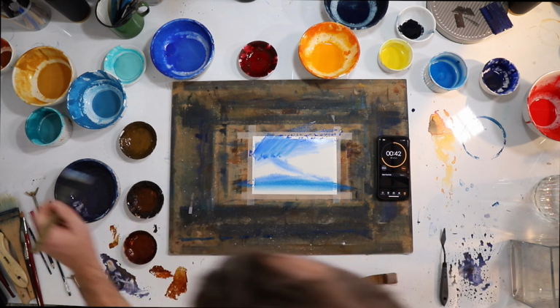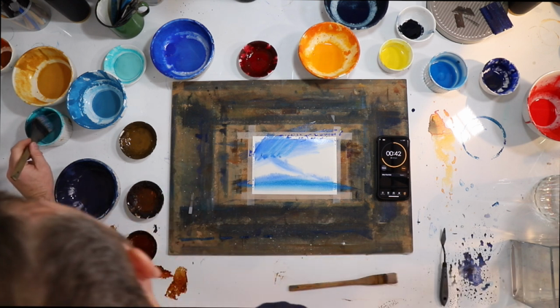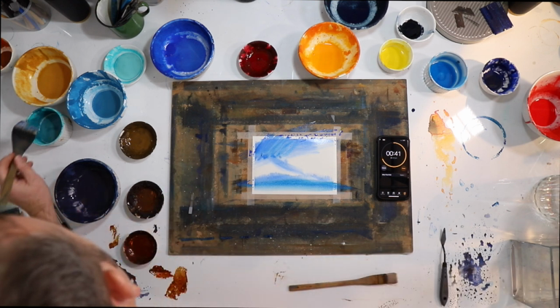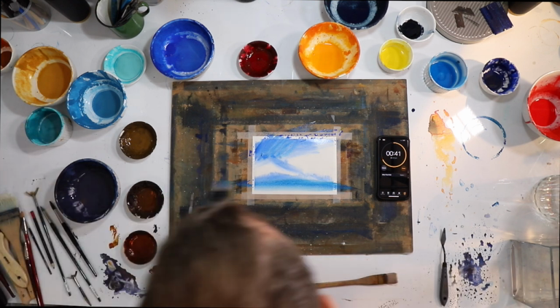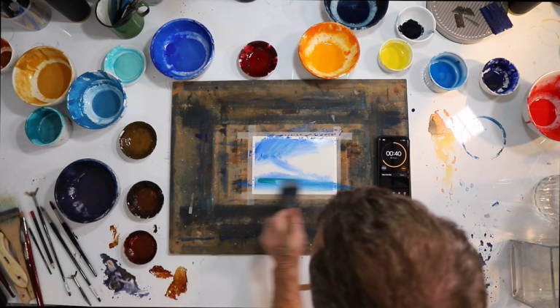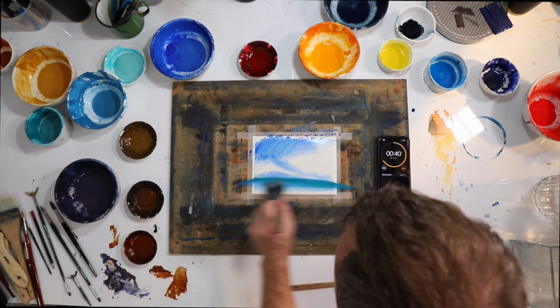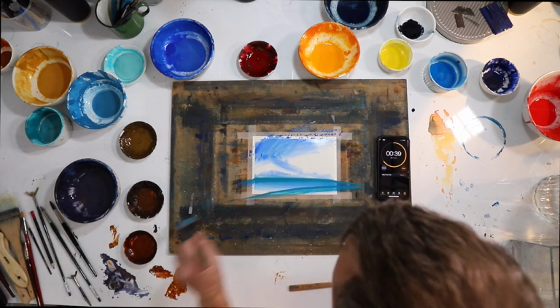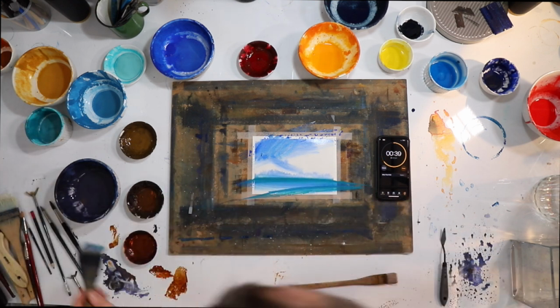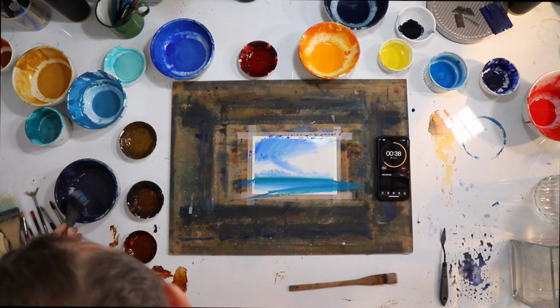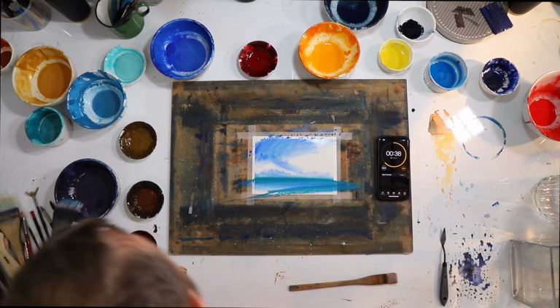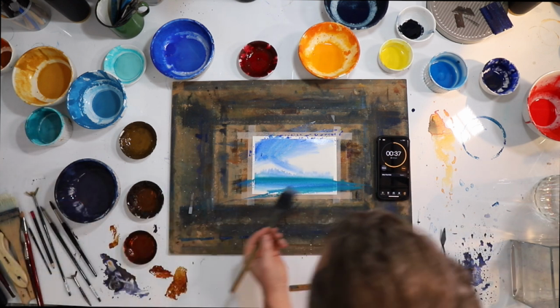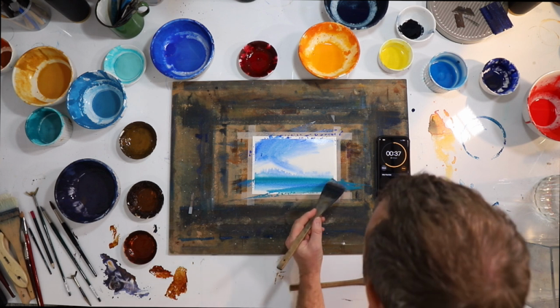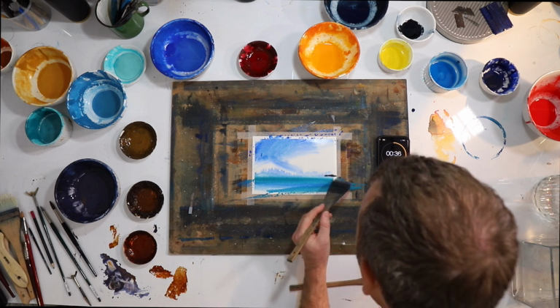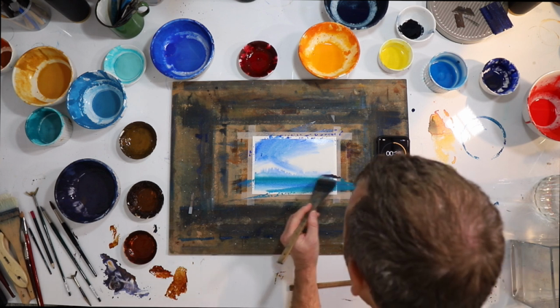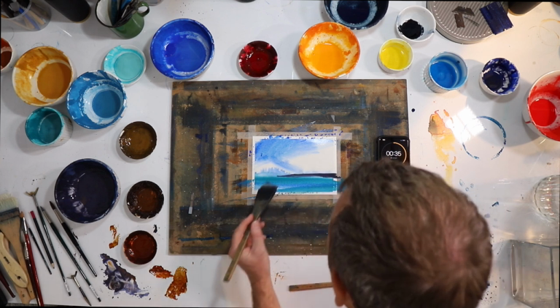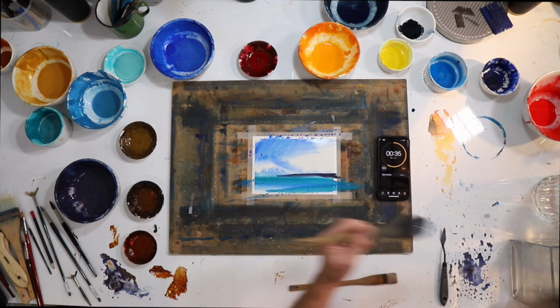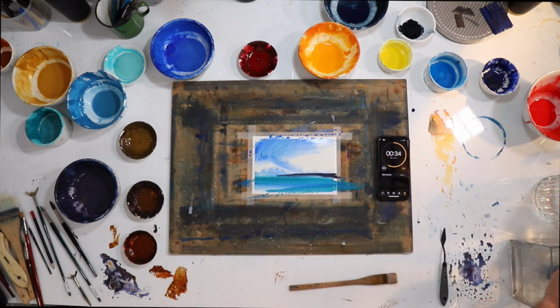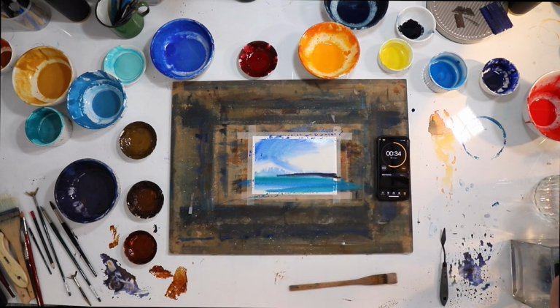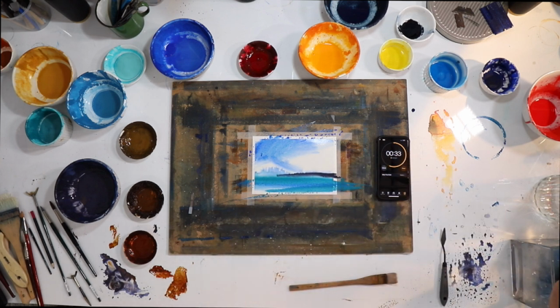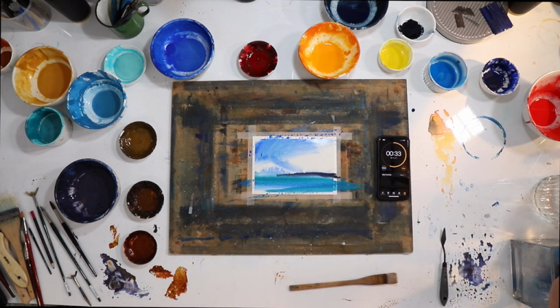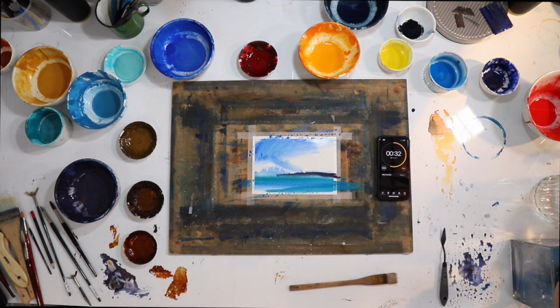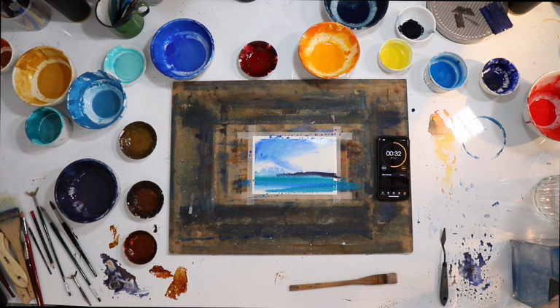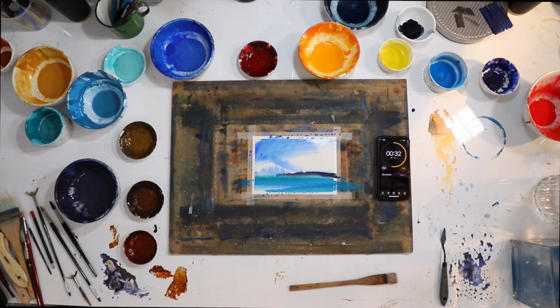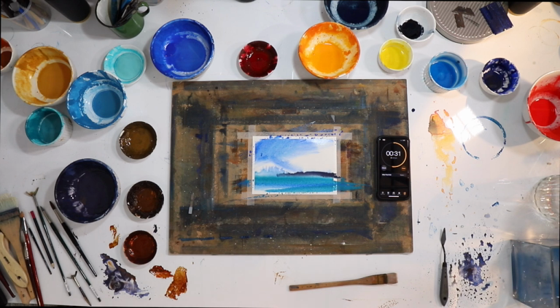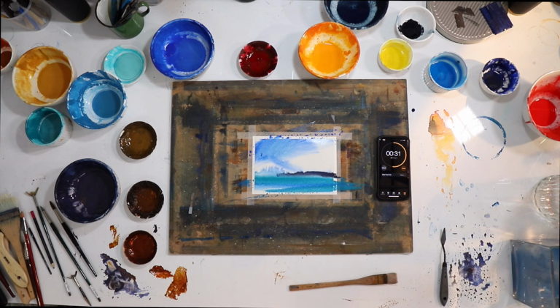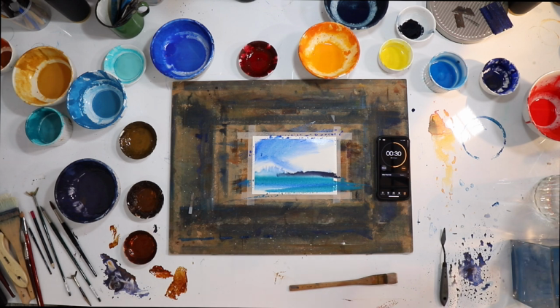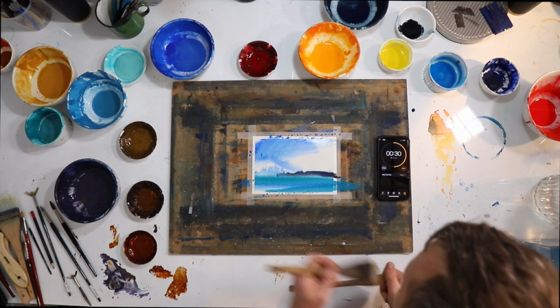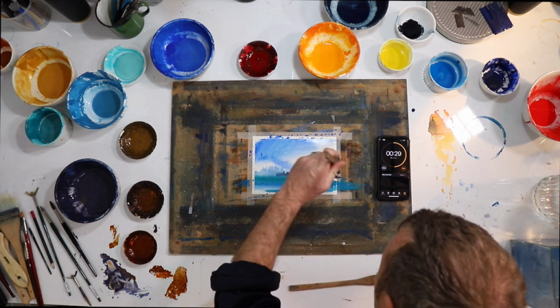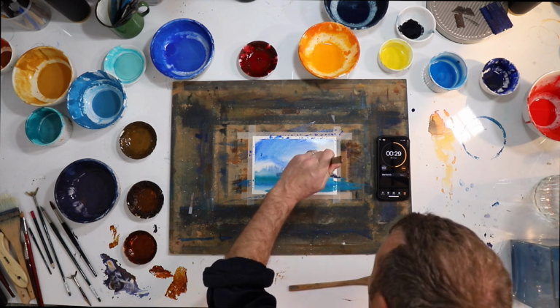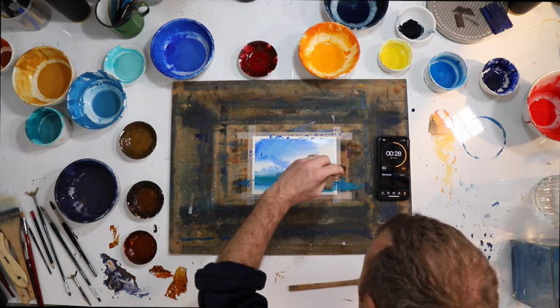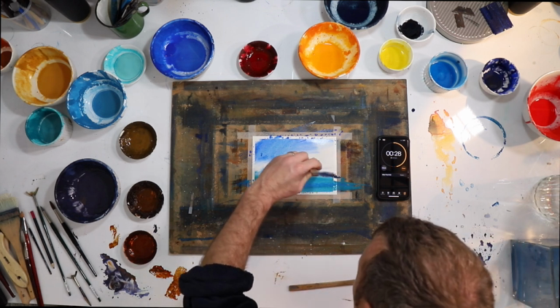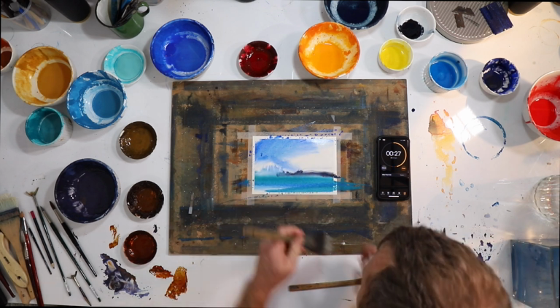A little bit of beautiful landscape there. Let's just bring in this. We've got 30 seconds left. Let's get that brush out and dry this a bit.